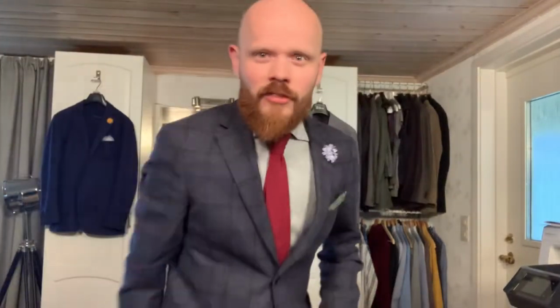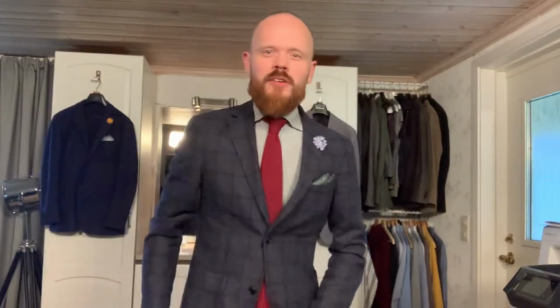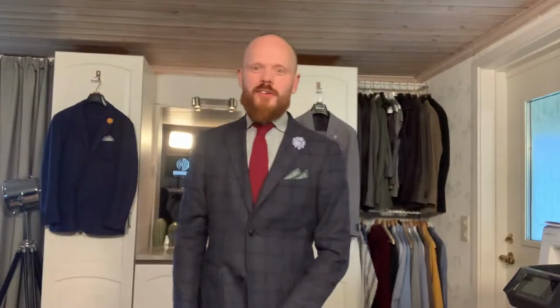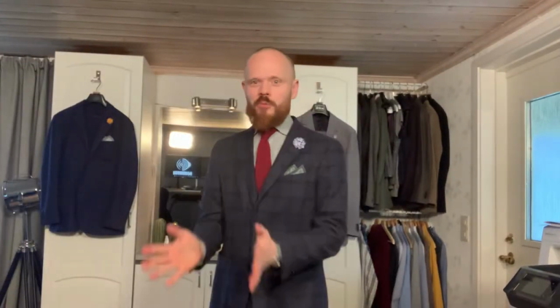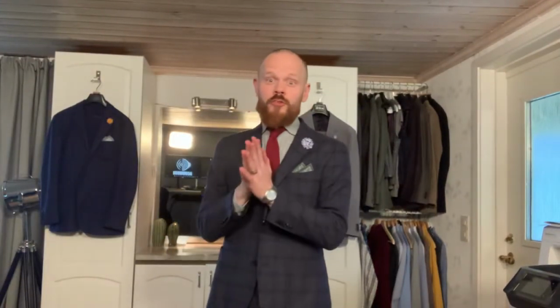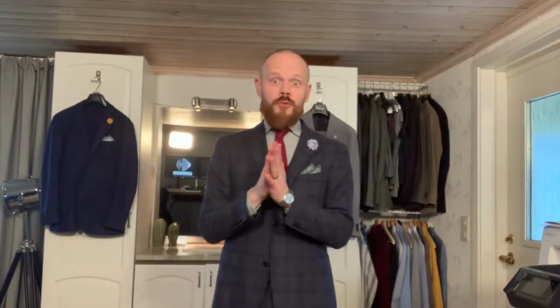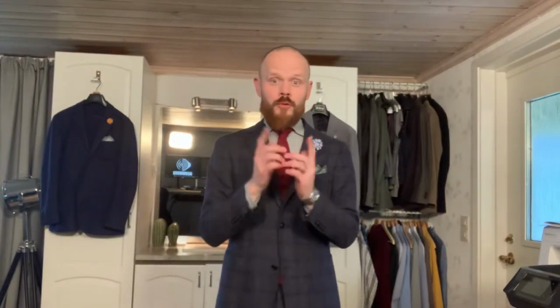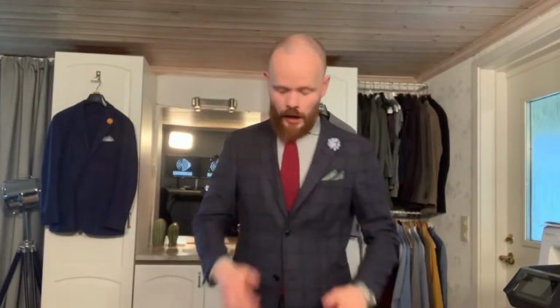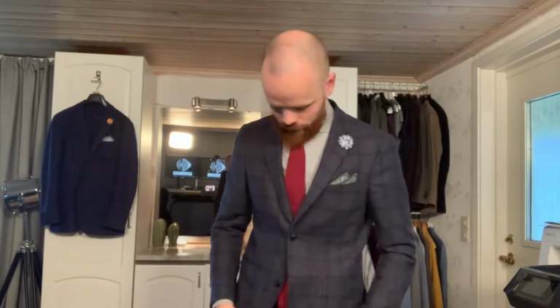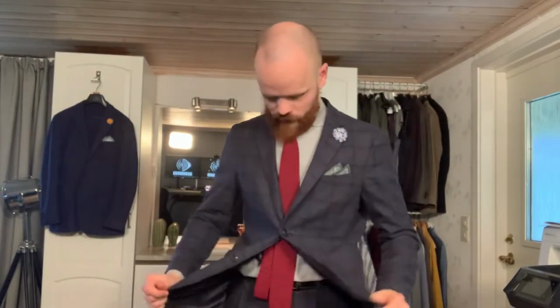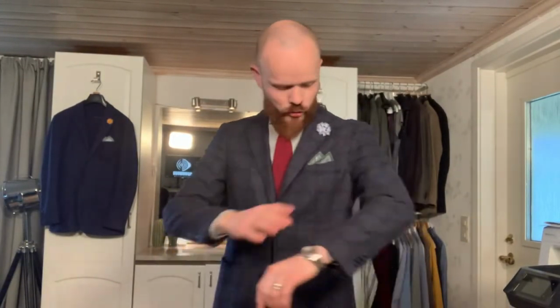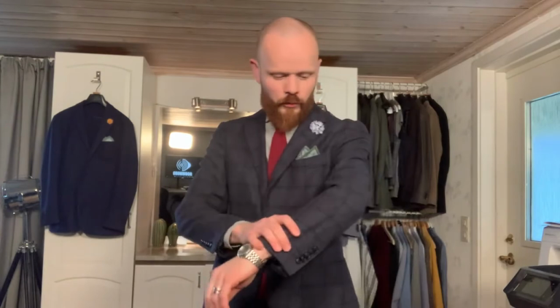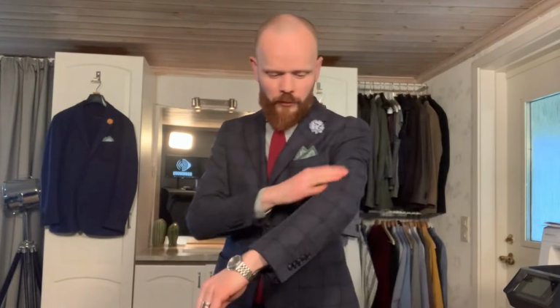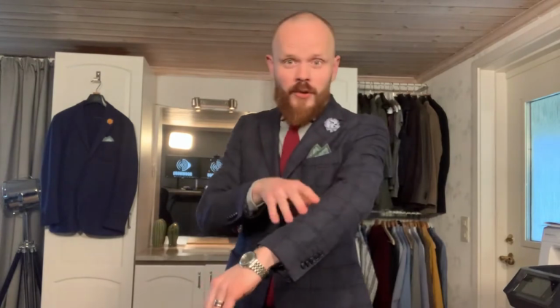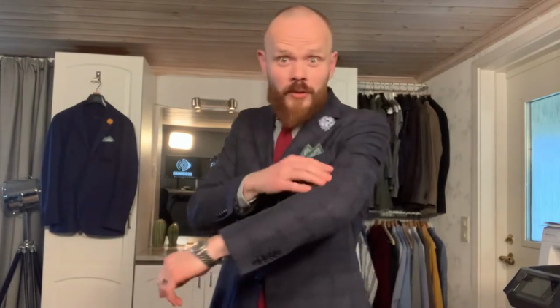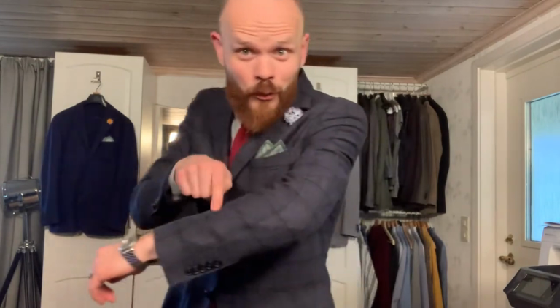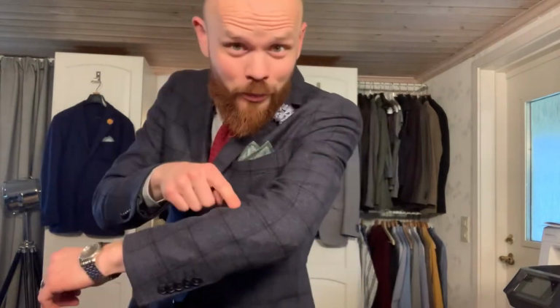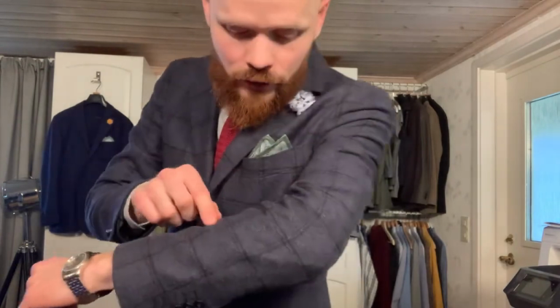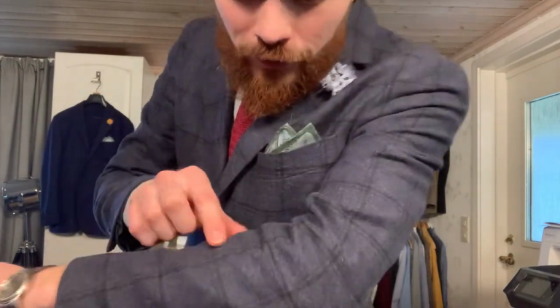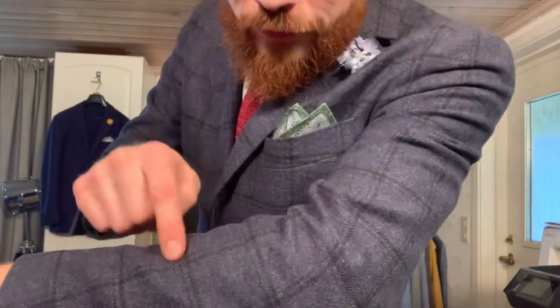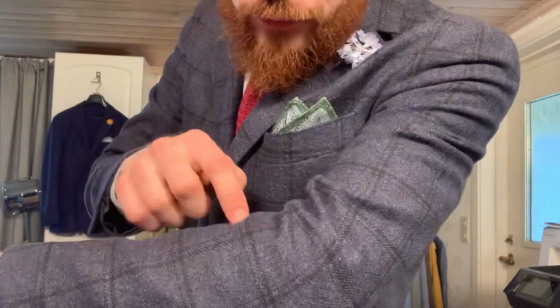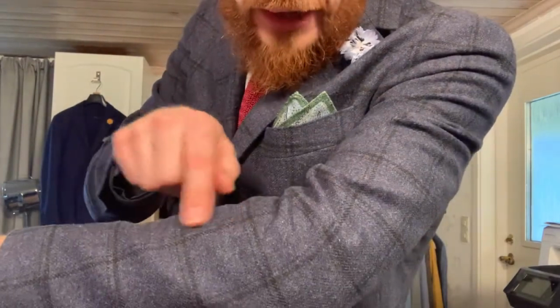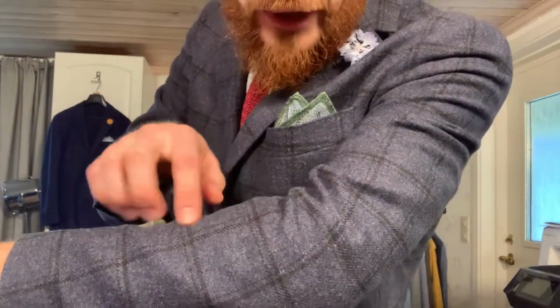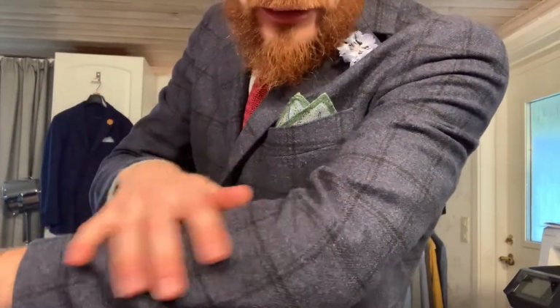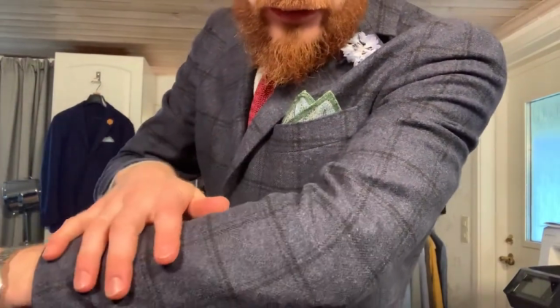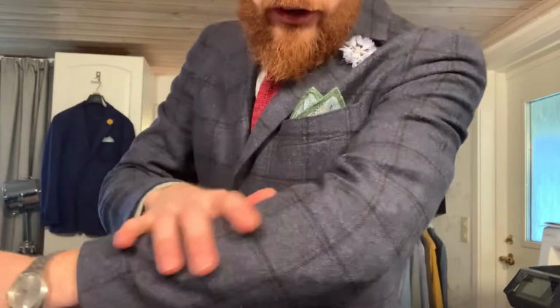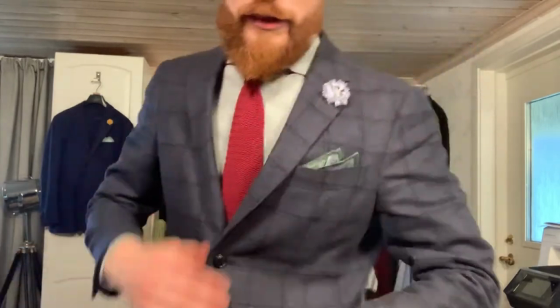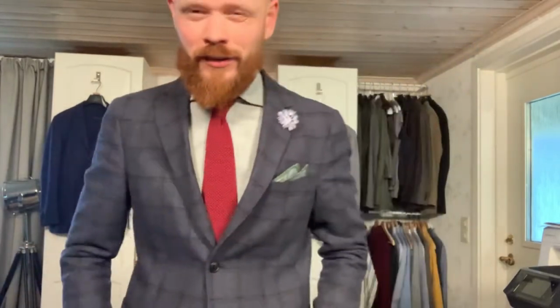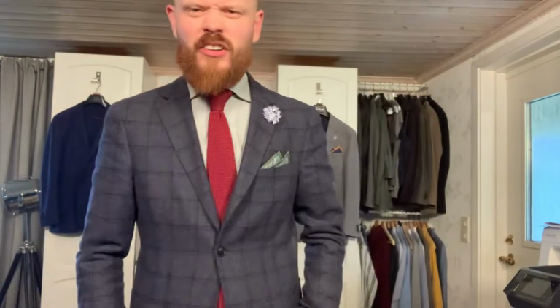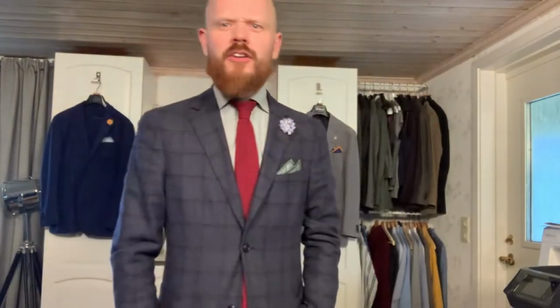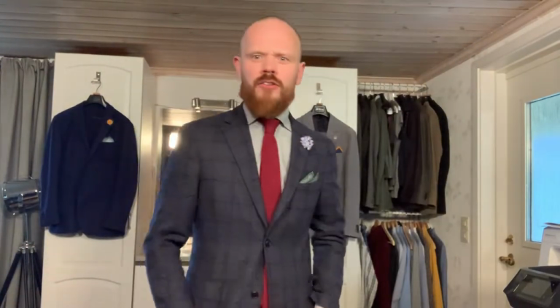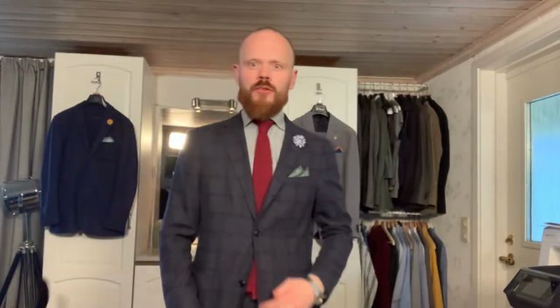Nothing beats a proper suit. Today I chose this one with a little windowpane, black squares on this cloth. This is a very casual suit.